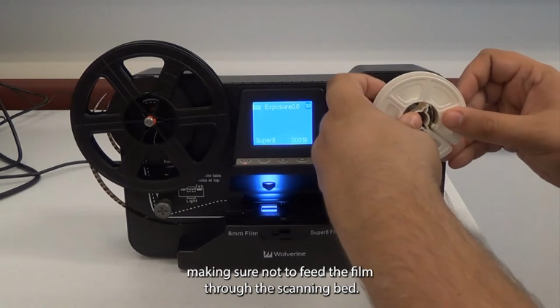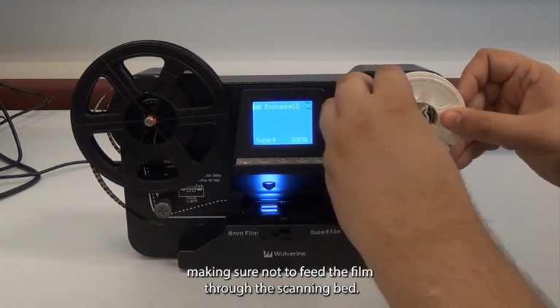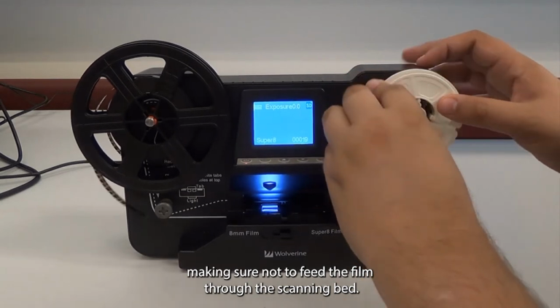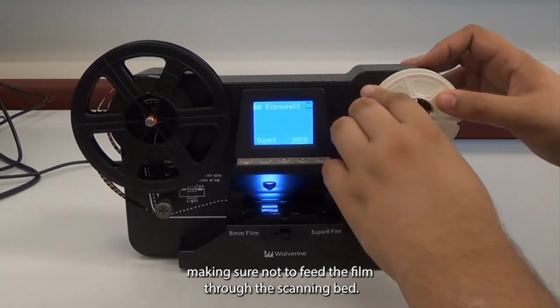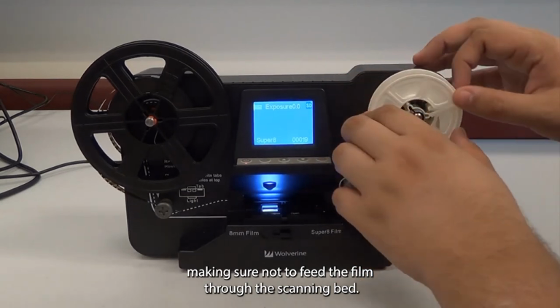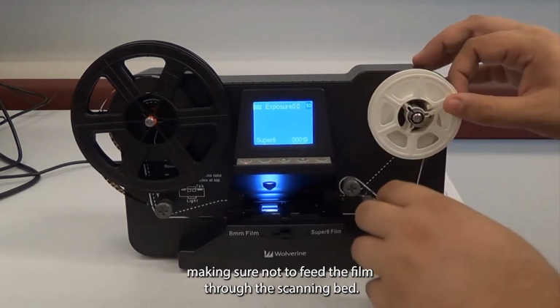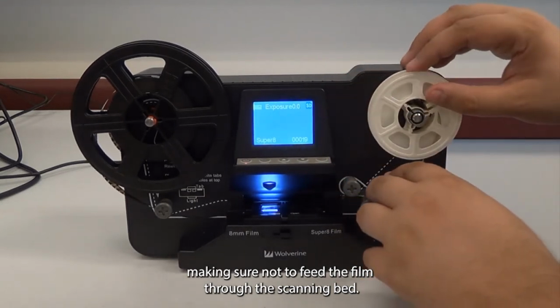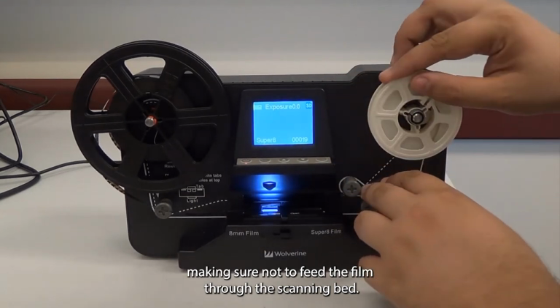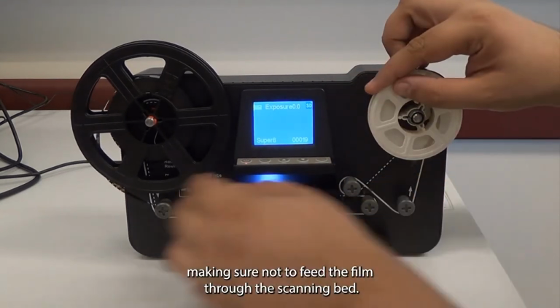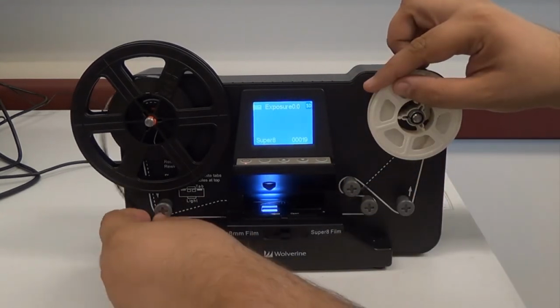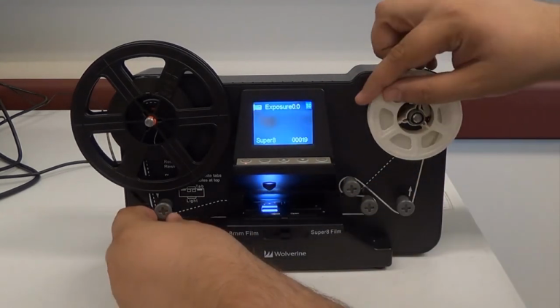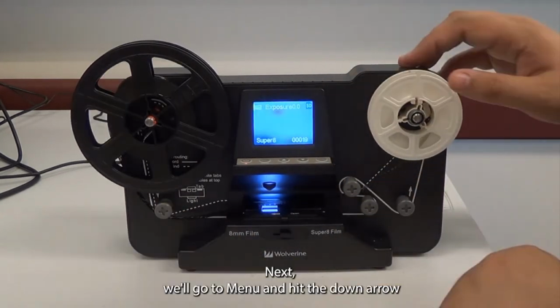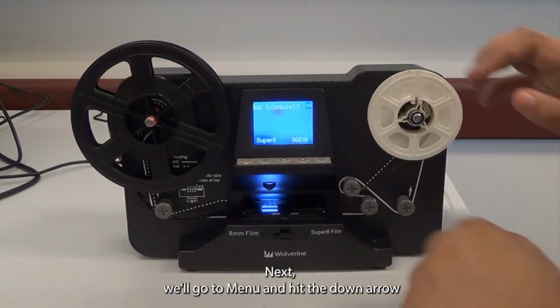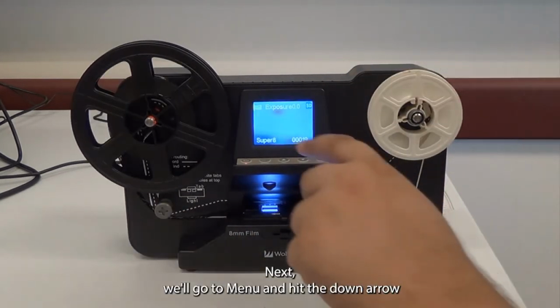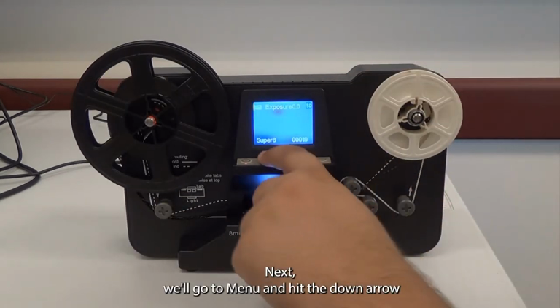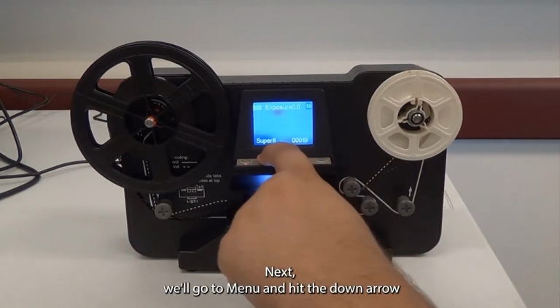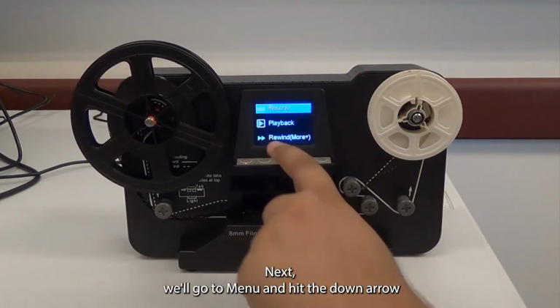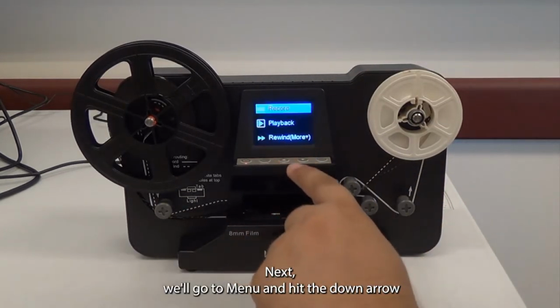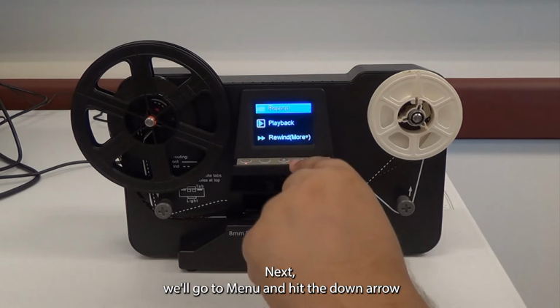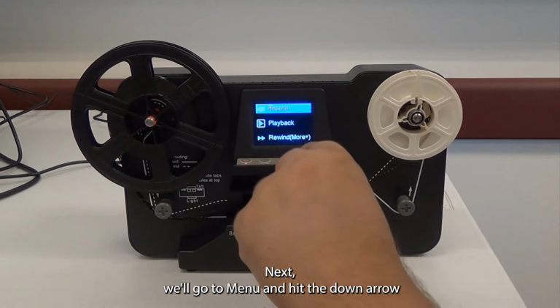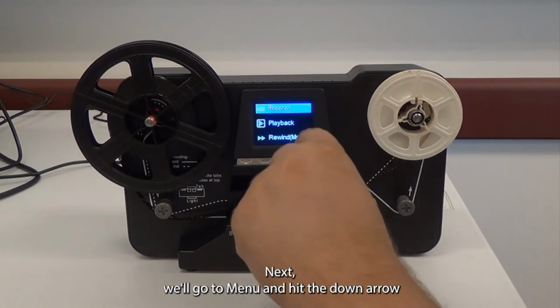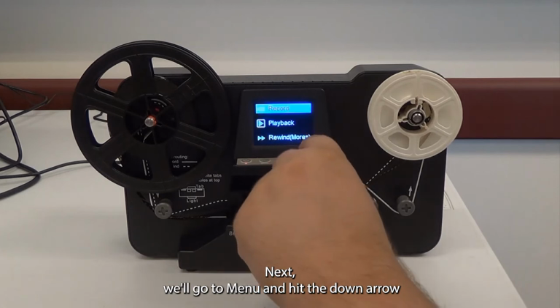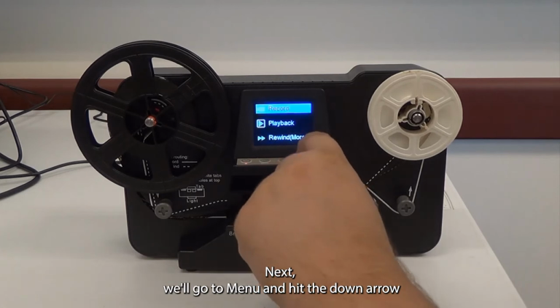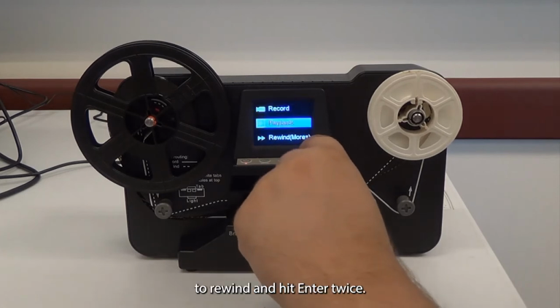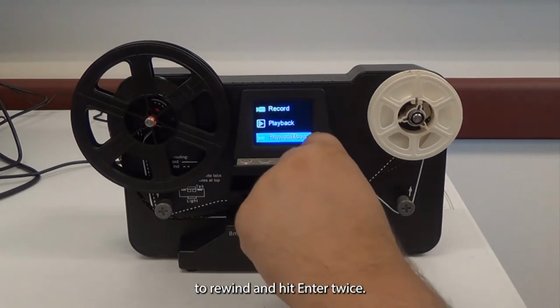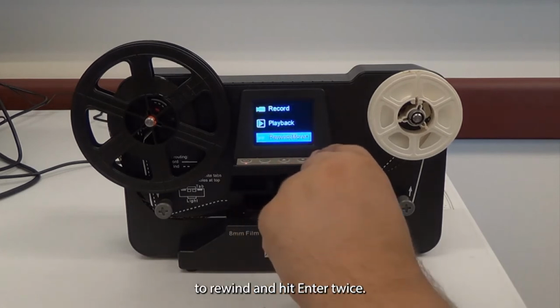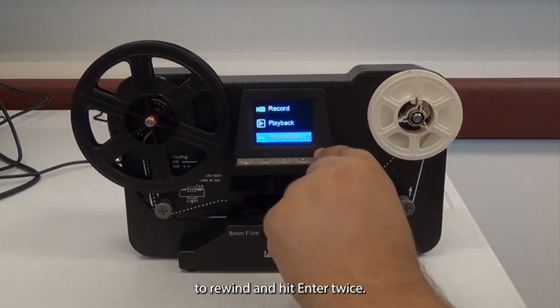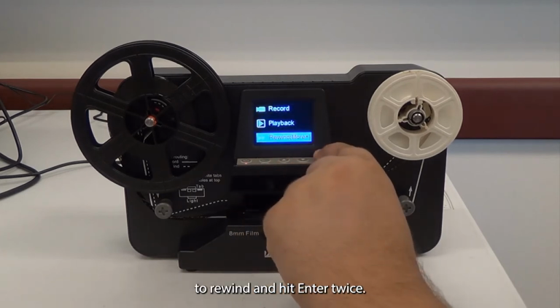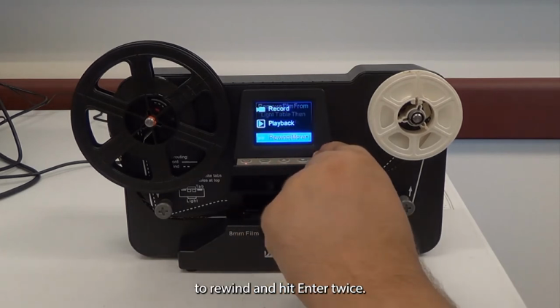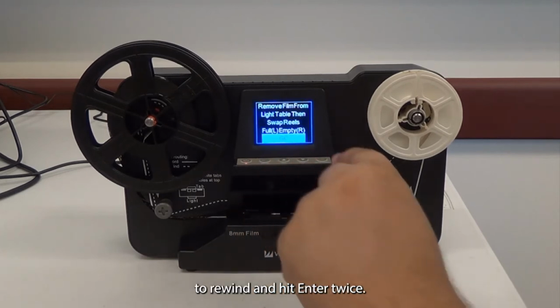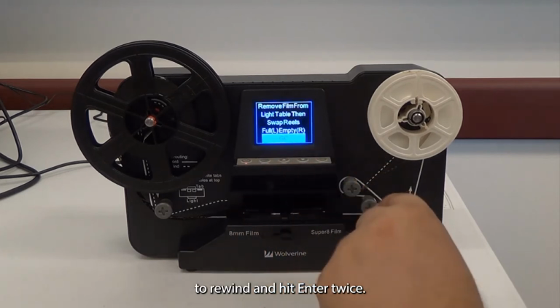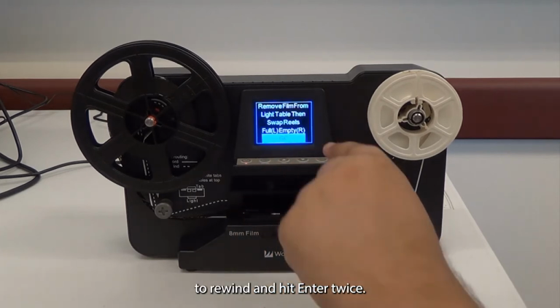Next, go to Menu and hit the down arrow to Rewind, then hit Enter twice.